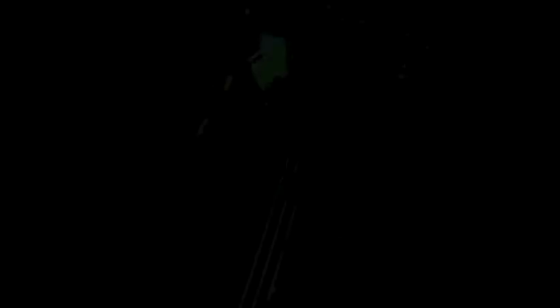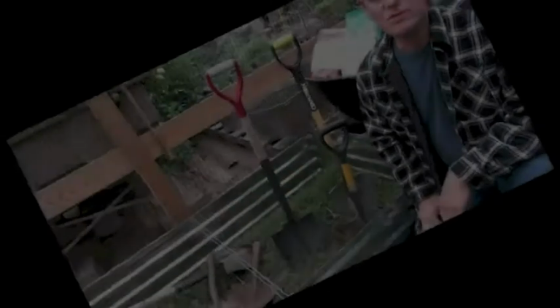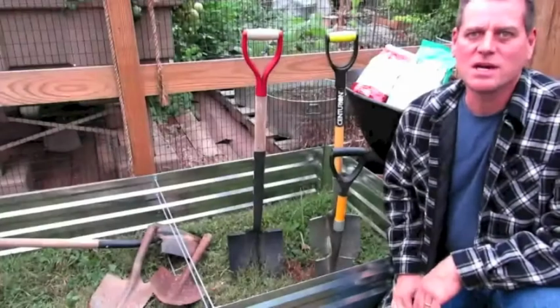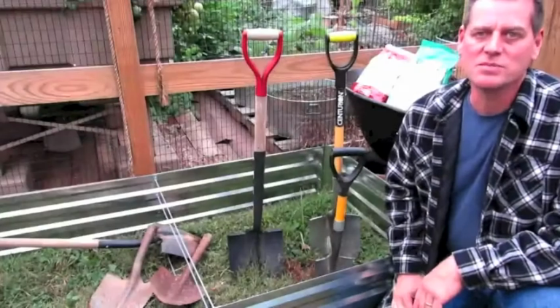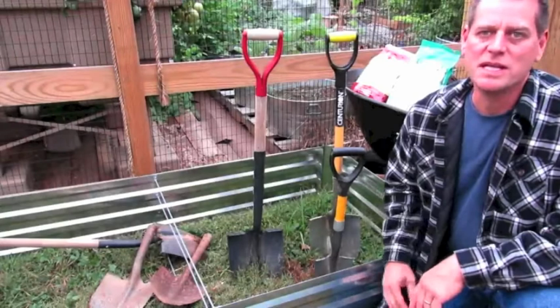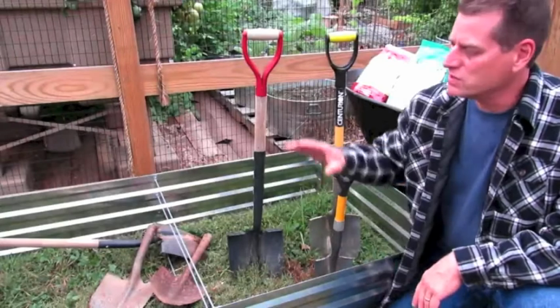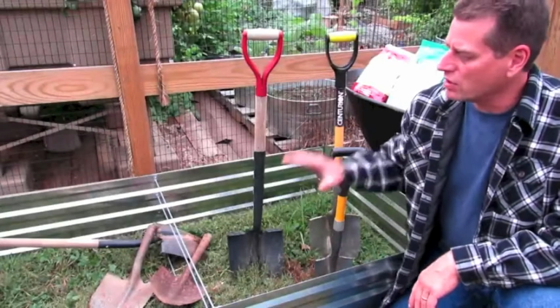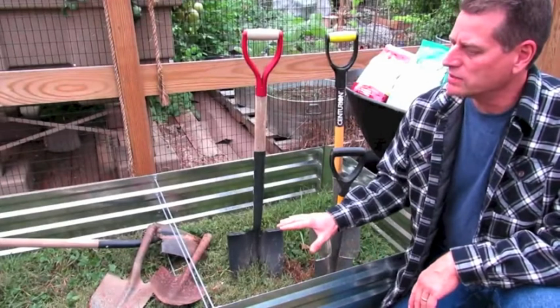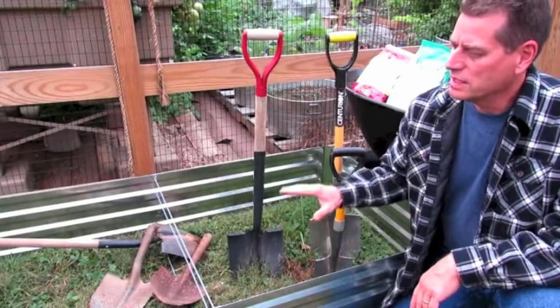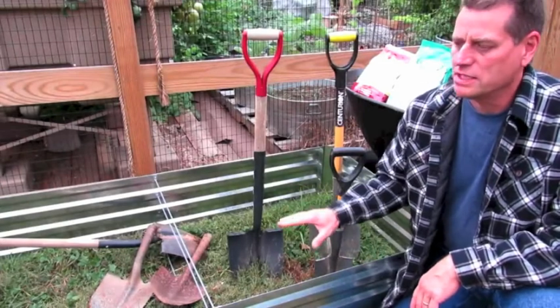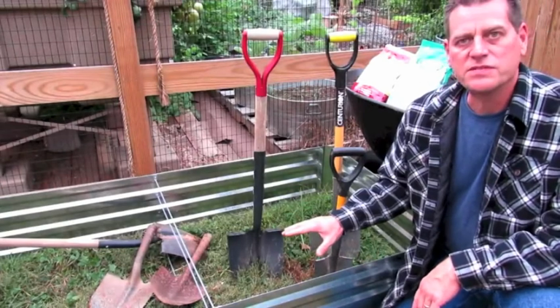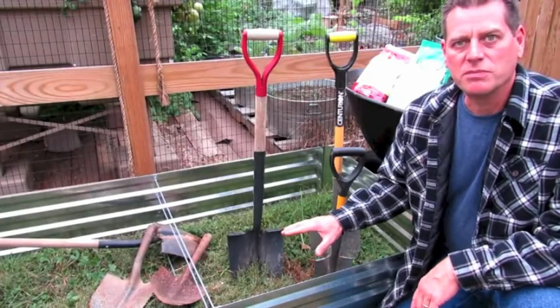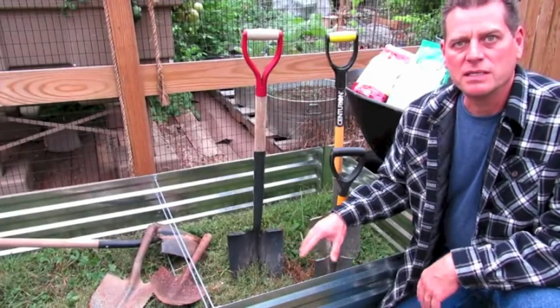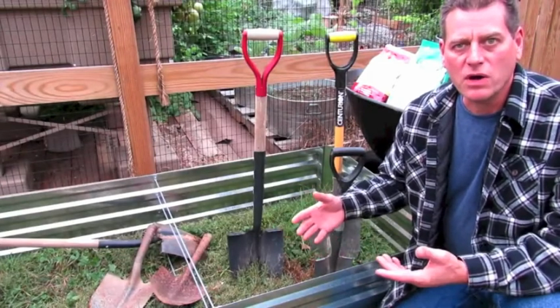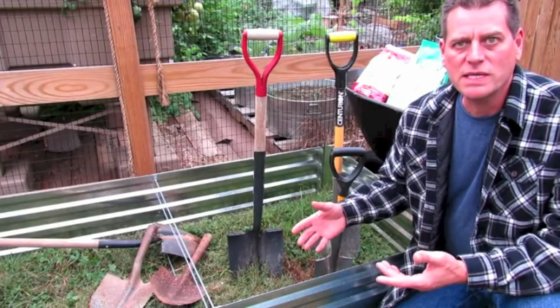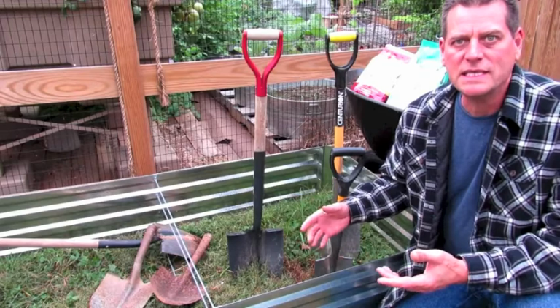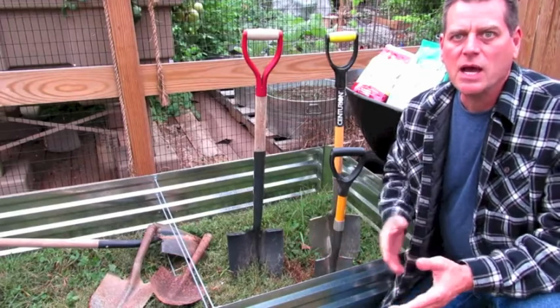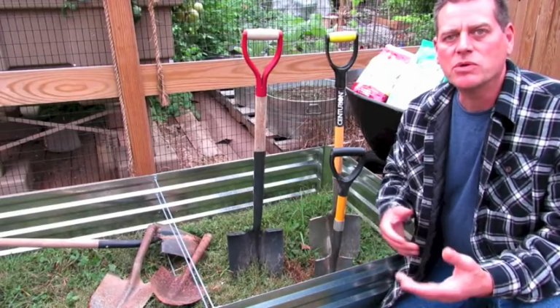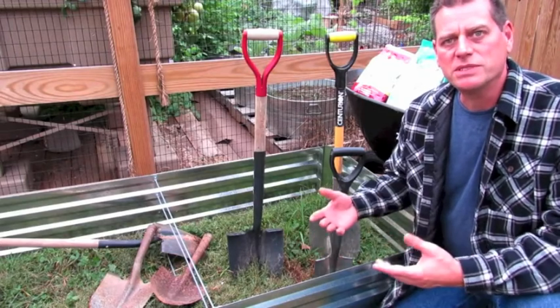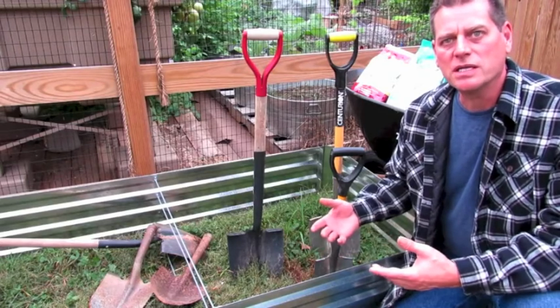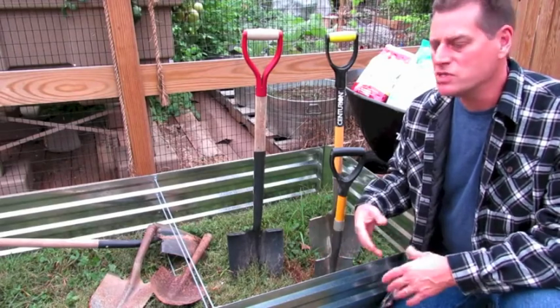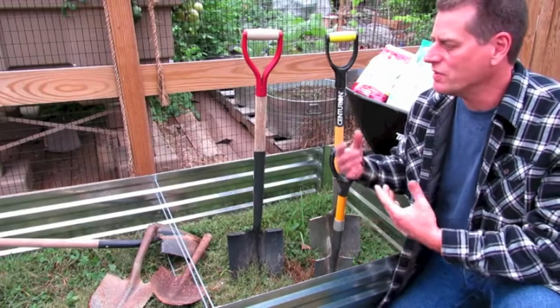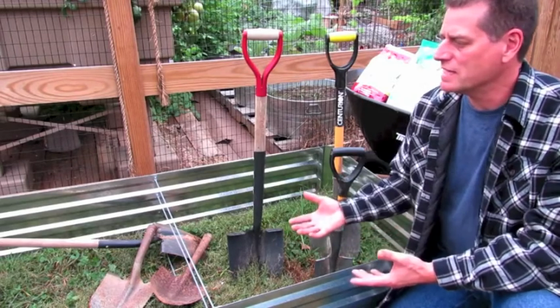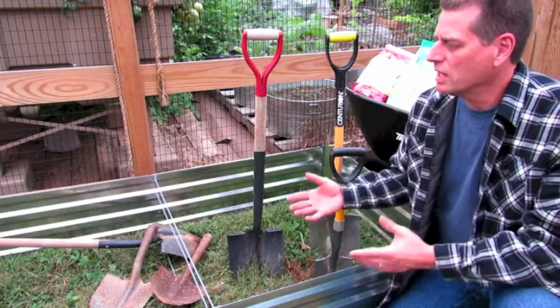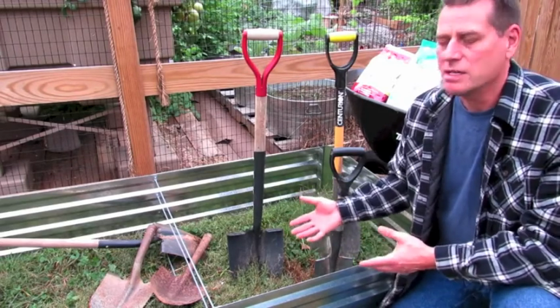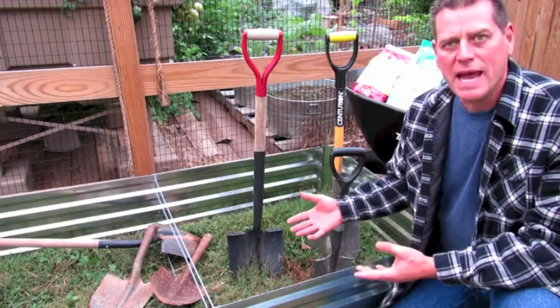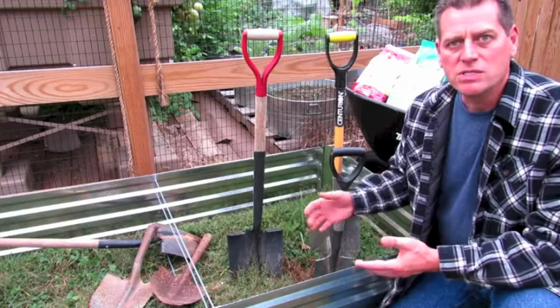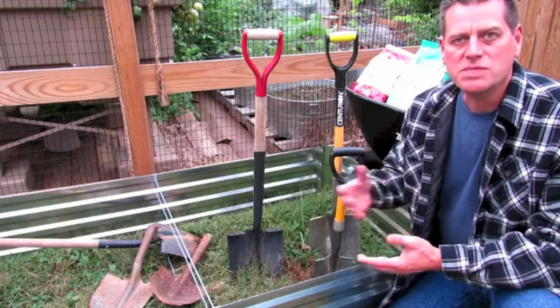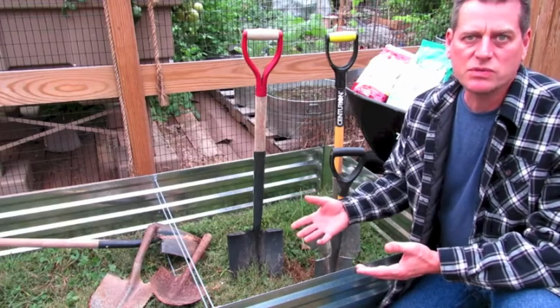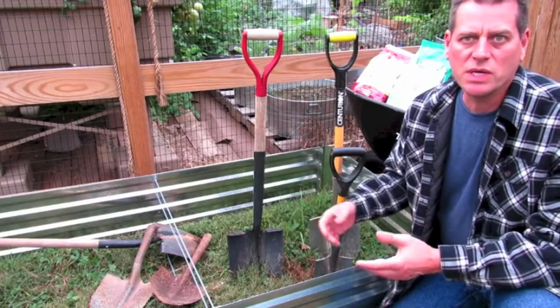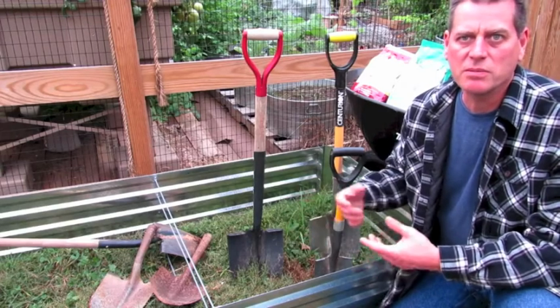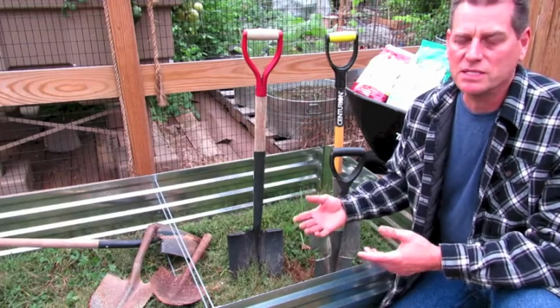Welcome to the Rusted Garden Homestead. Today's video is all about digging your first vegetable bed. It's the fall 2019. I want to get more people into gardening, so I'm going to show you how to set up a garden bed now so come spring of 2020 you'll be able to plant into it.